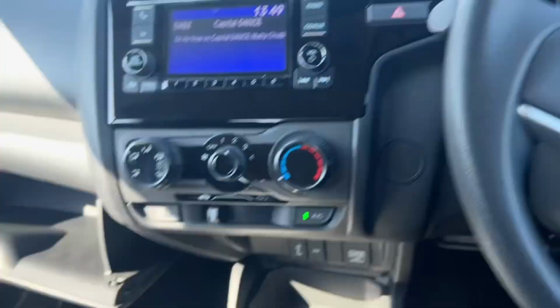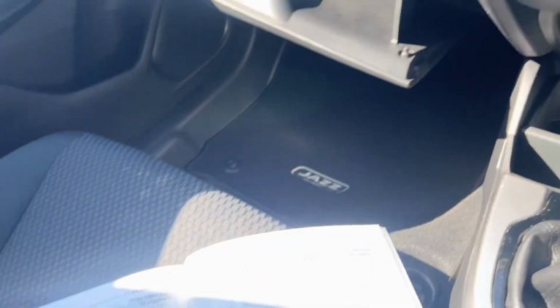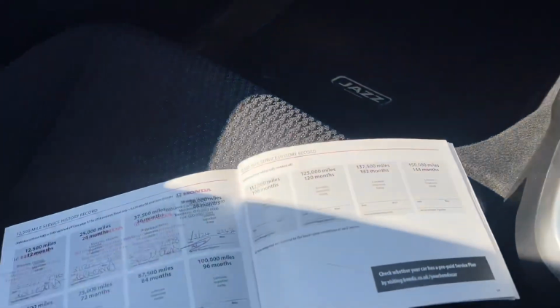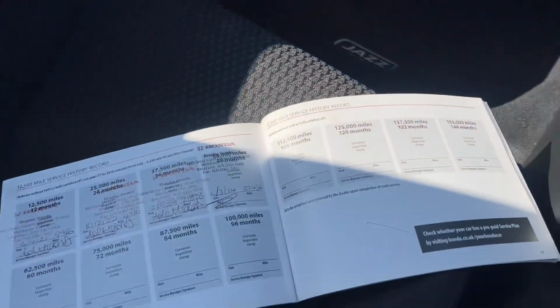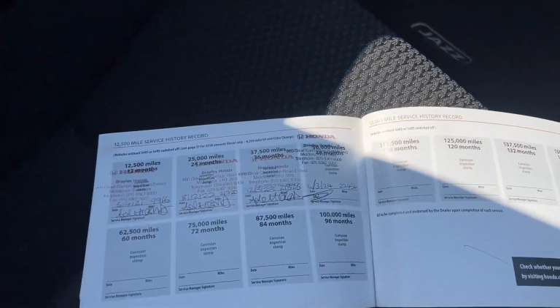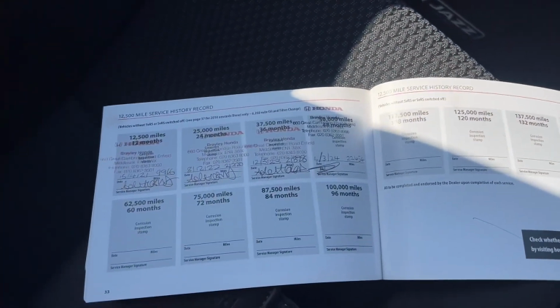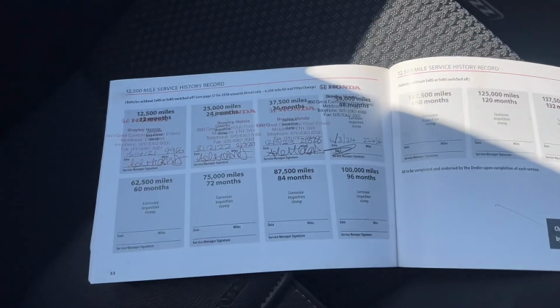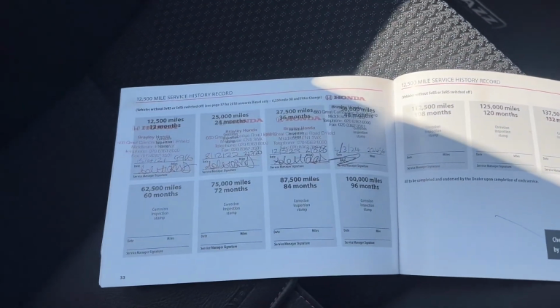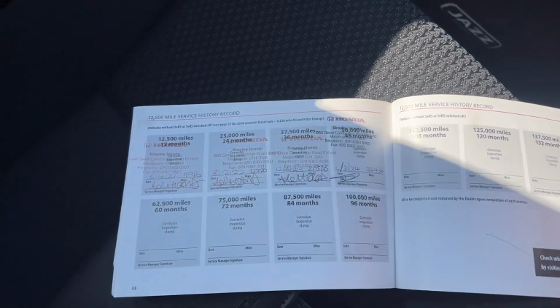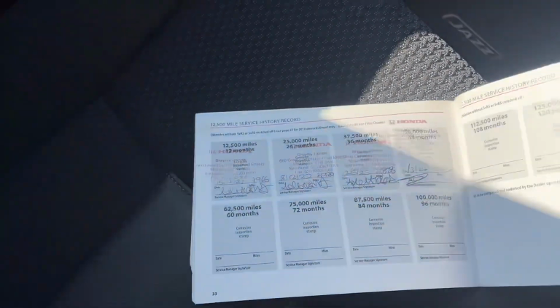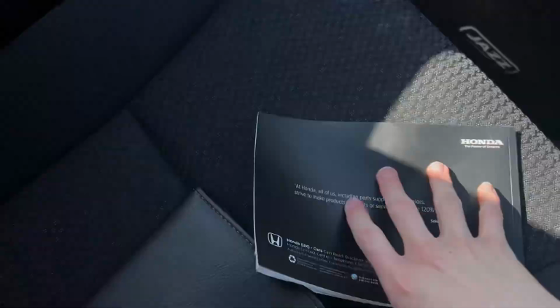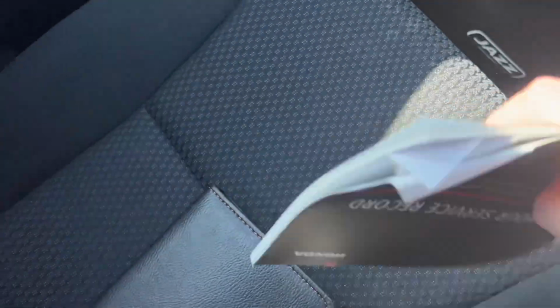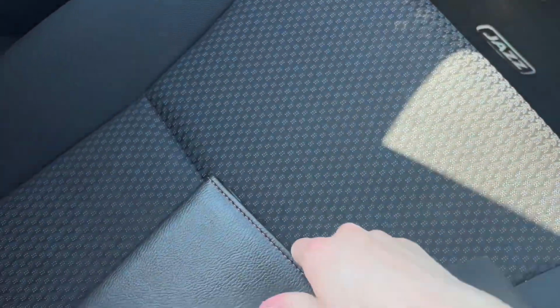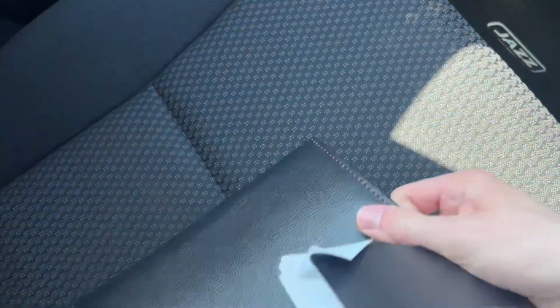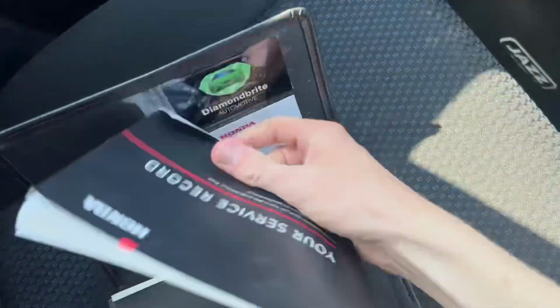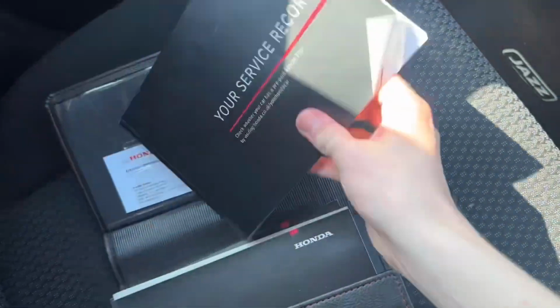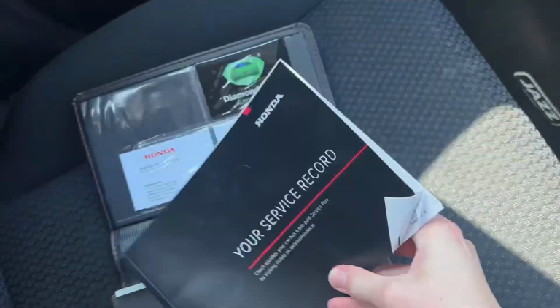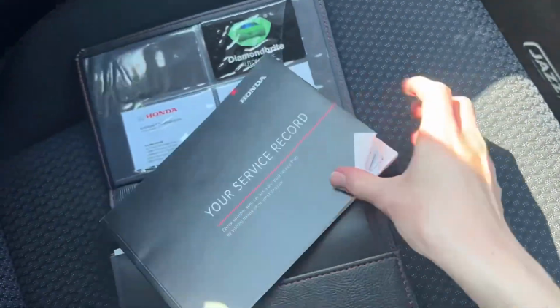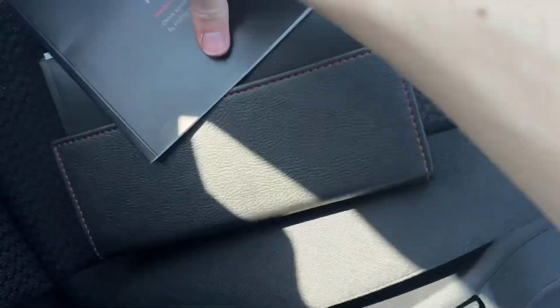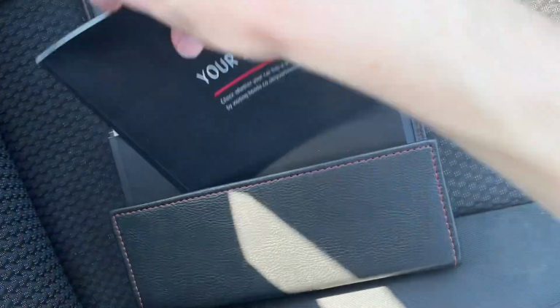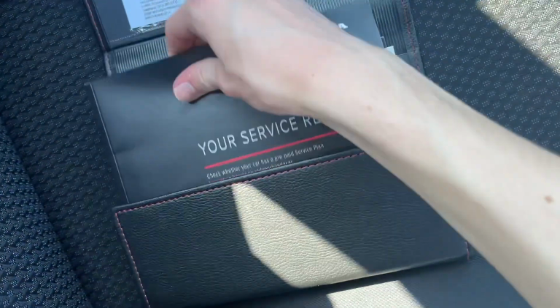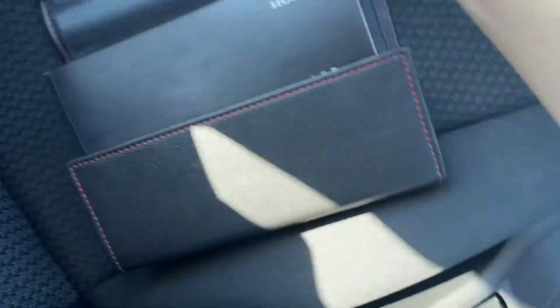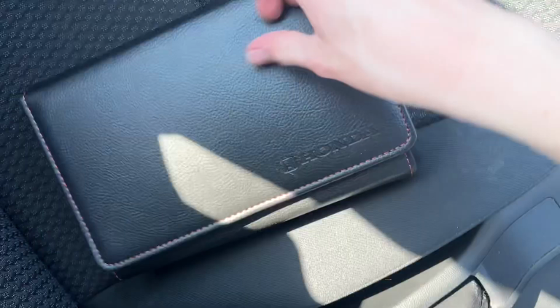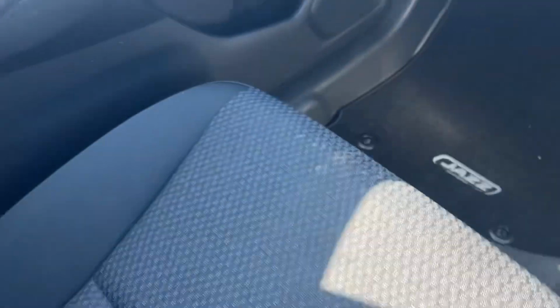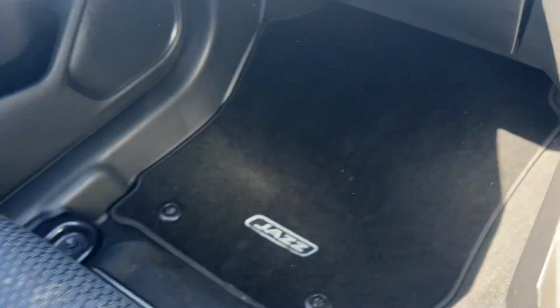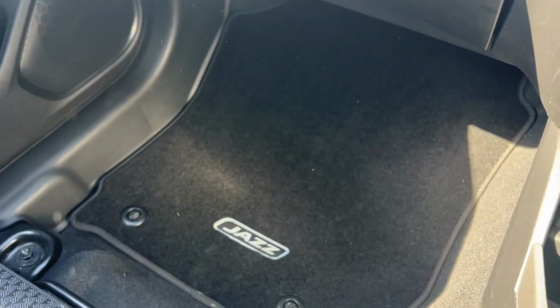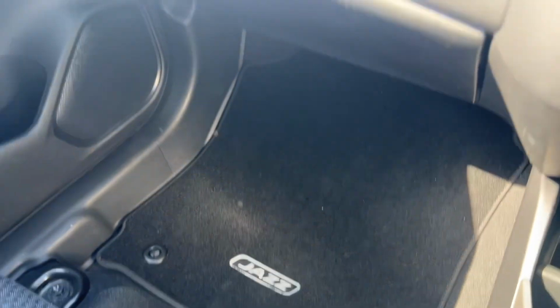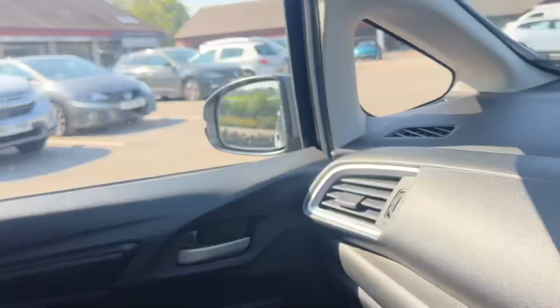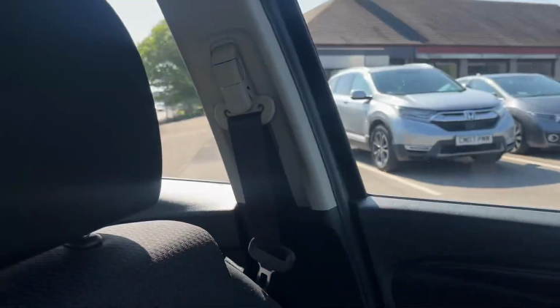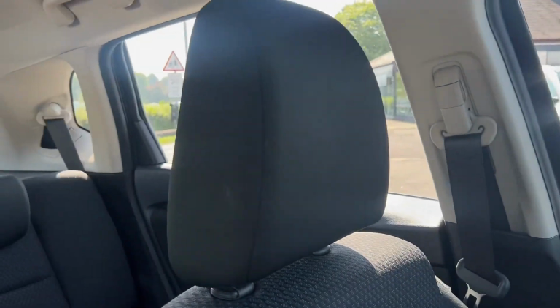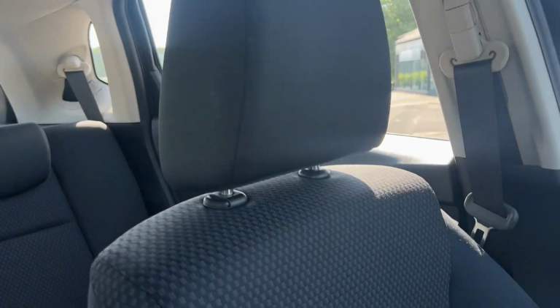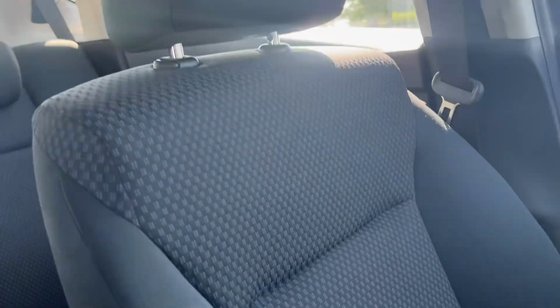We will of course put it through the workshop for a full multi-point inspection before you take the vehicle, so you have plenty of peace of mind. It will also come with 12 months warranty and roadside assistance under the Honda Approved scheme, which is excellent peace of mind.